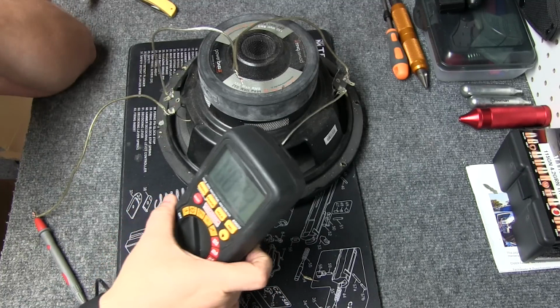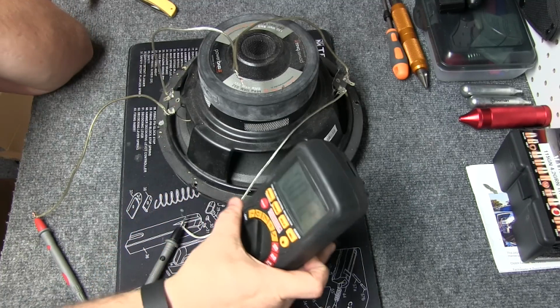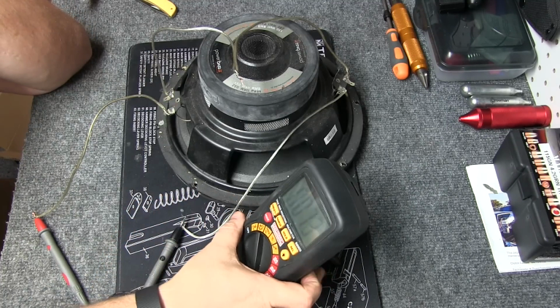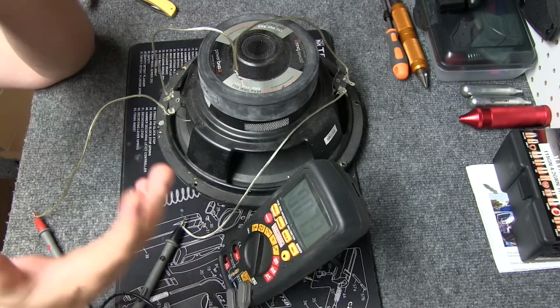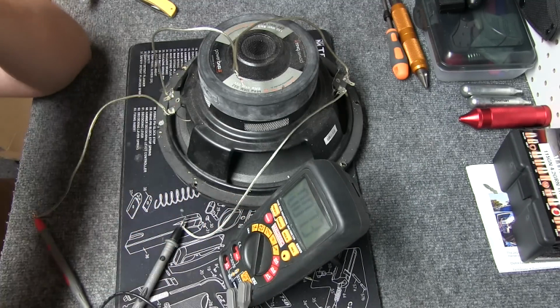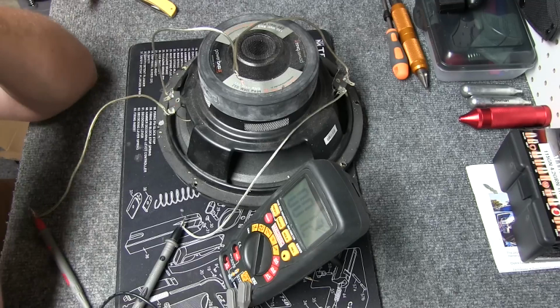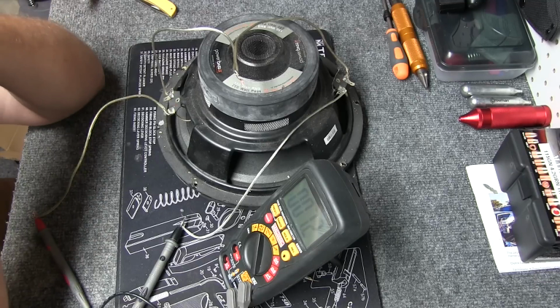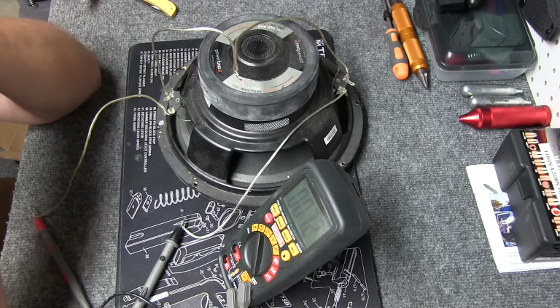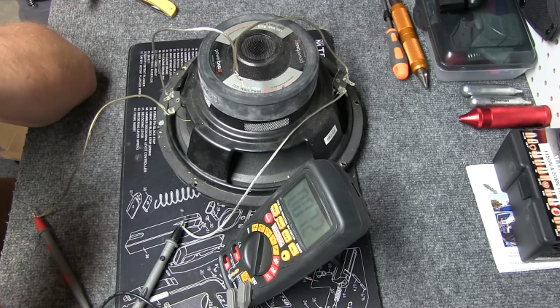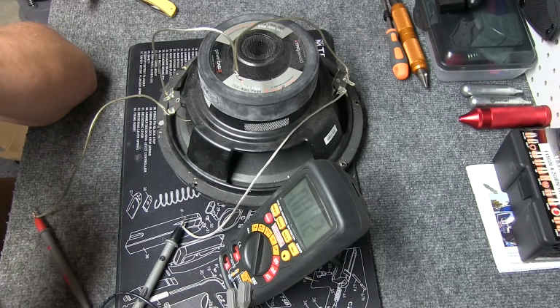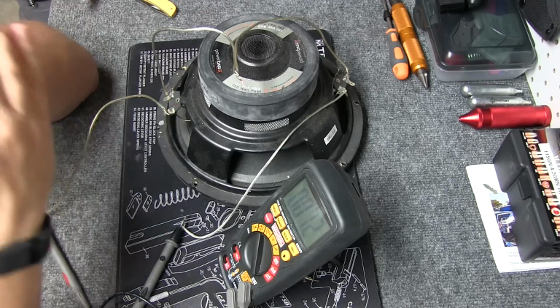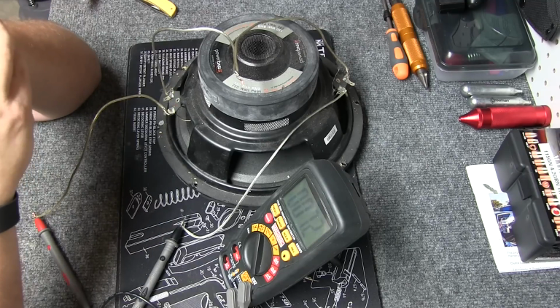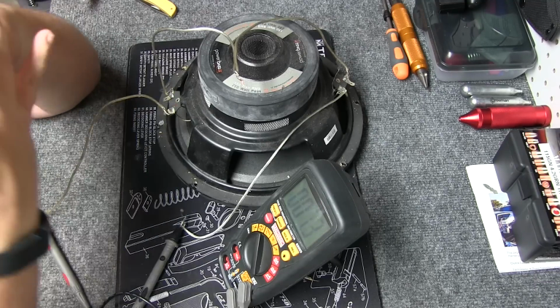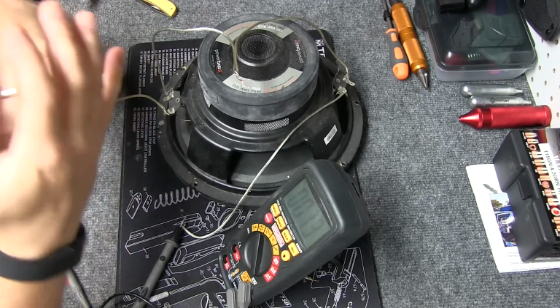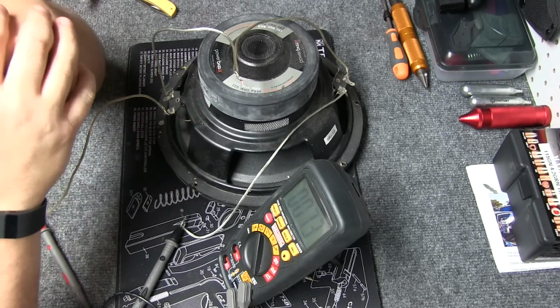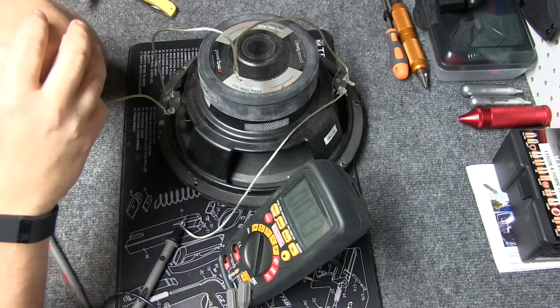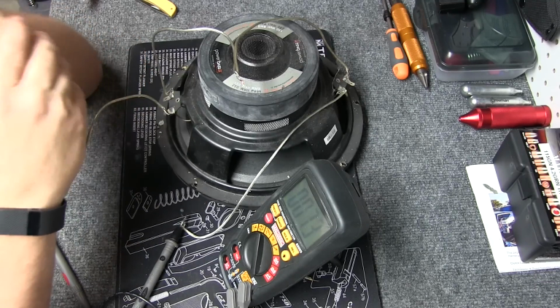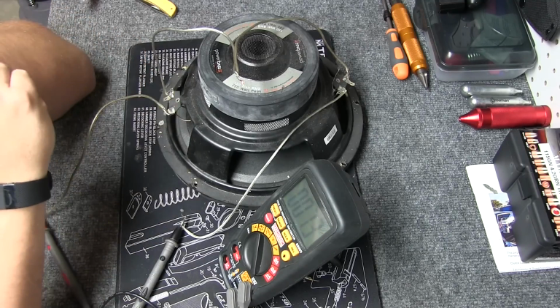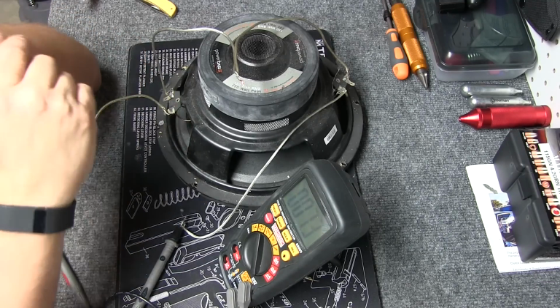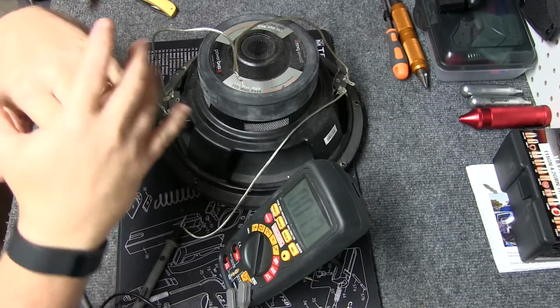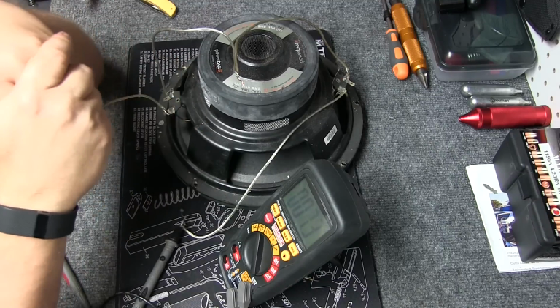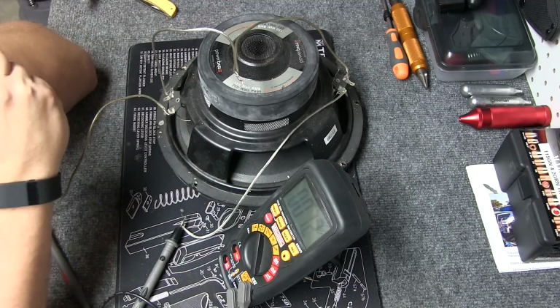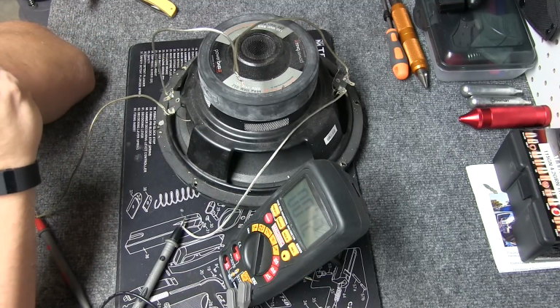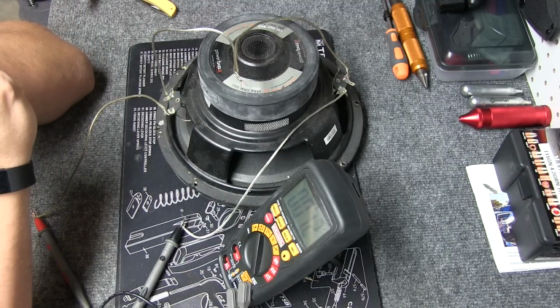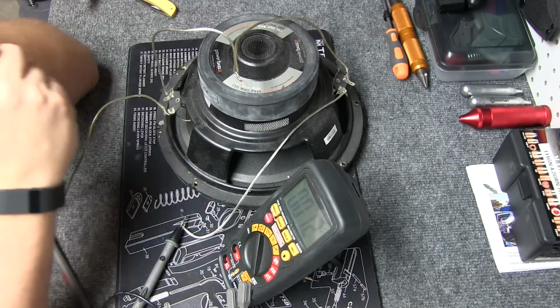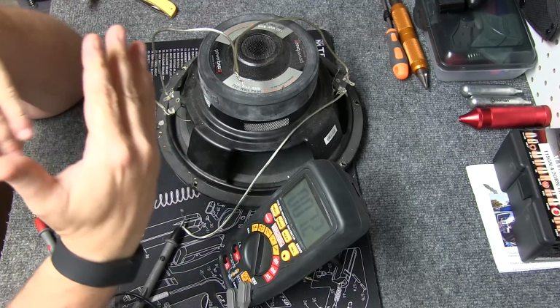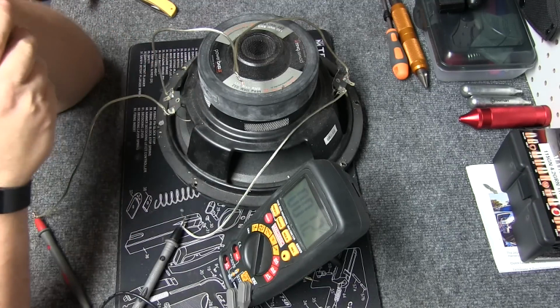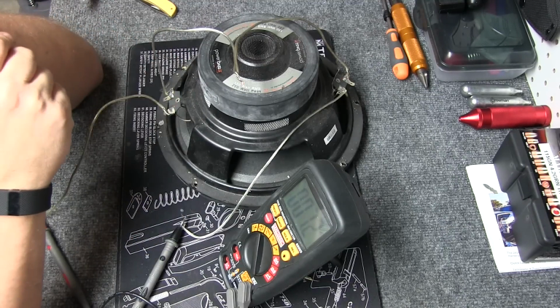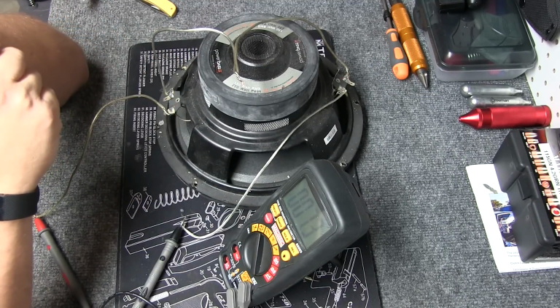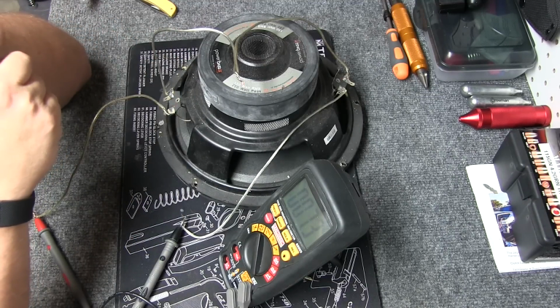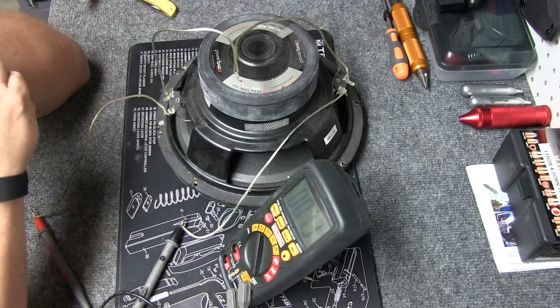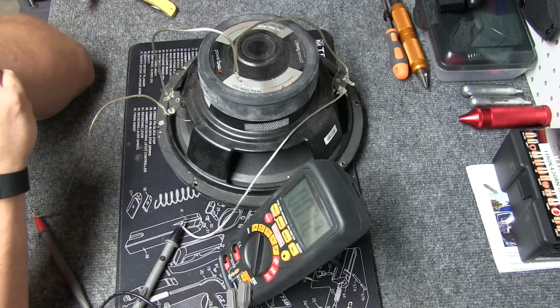So that creates a higher ohm reading, which in turn means you're getting less power from the amplifier, because most of them are rated at 8 ohms or 4 — usually 4. That's usually their peak power setting, so you're going to not quite cut that in half, but pretty close.